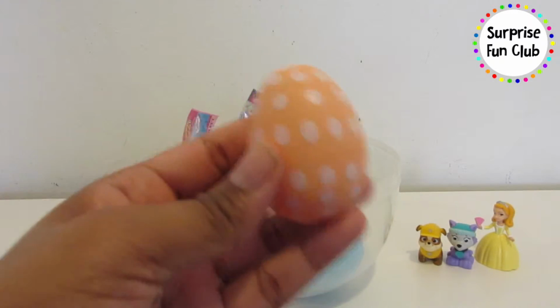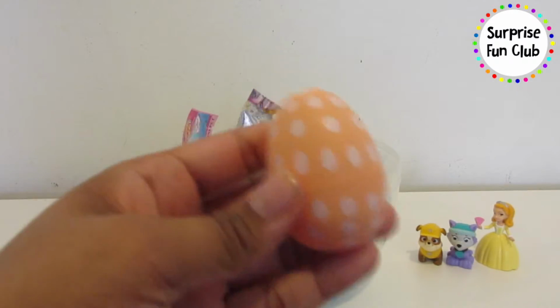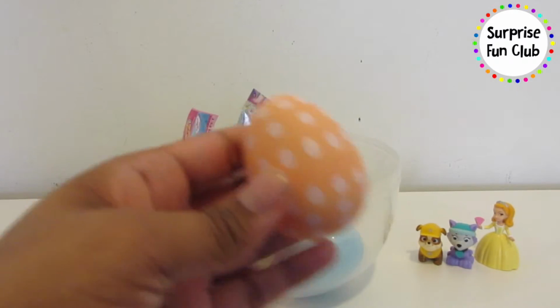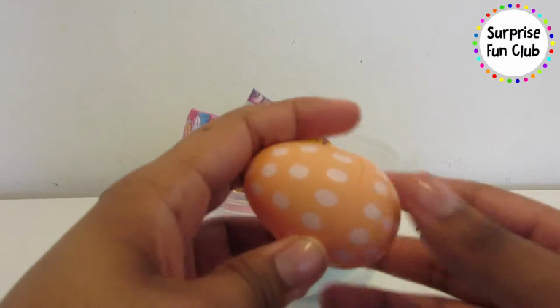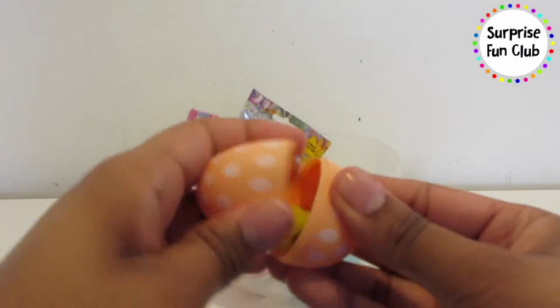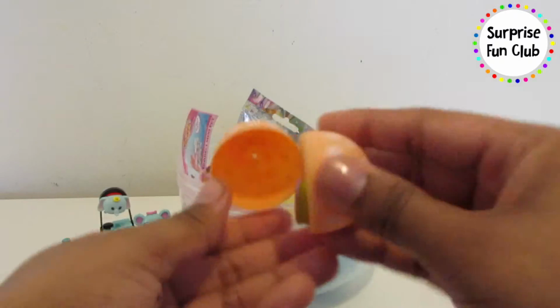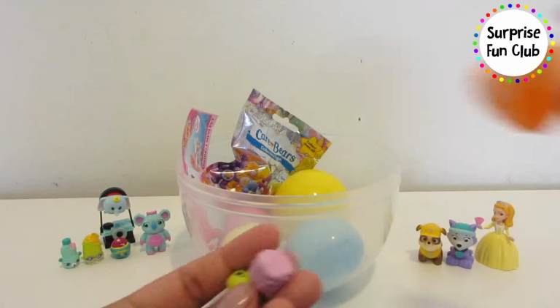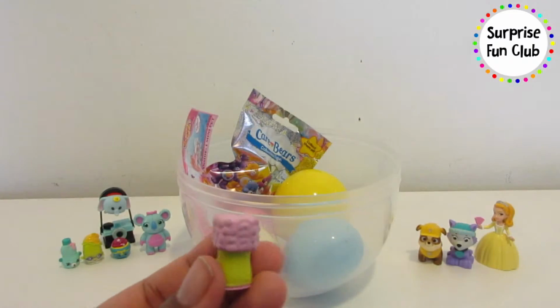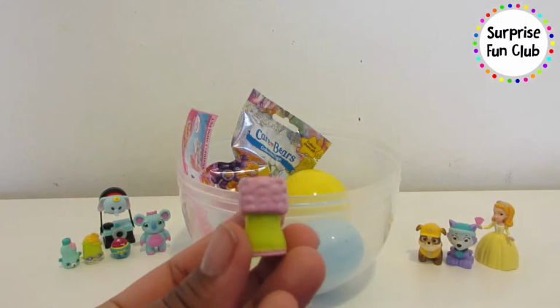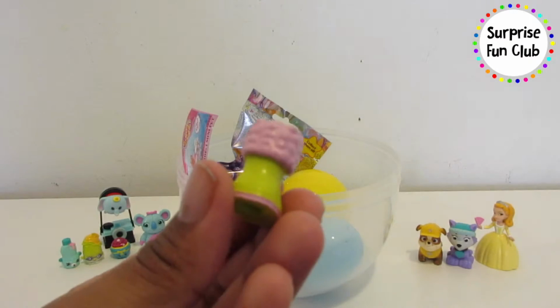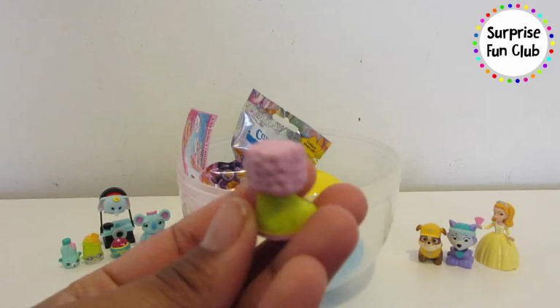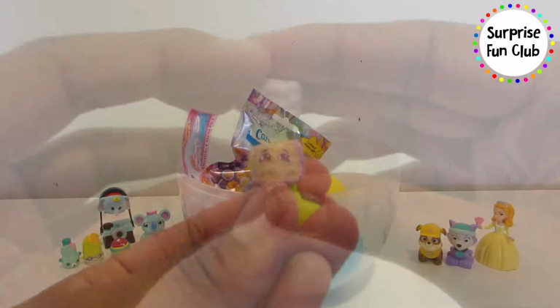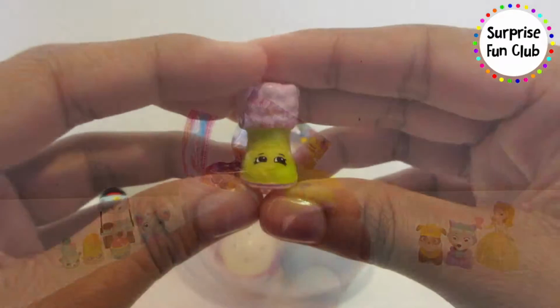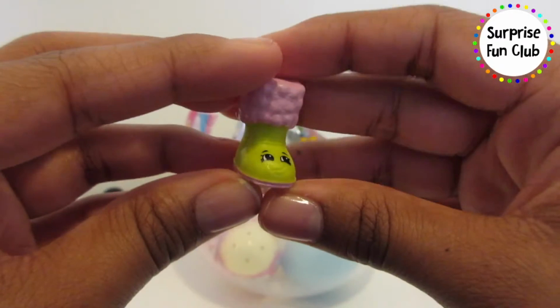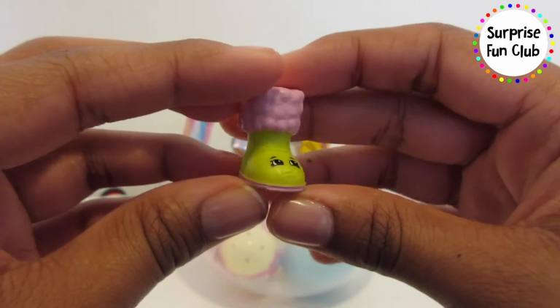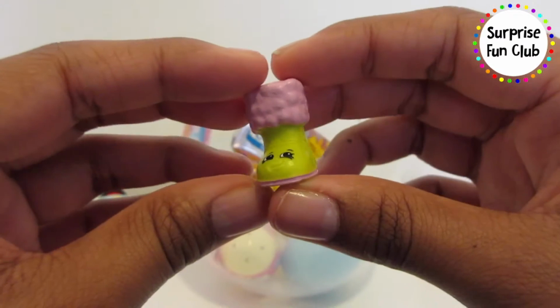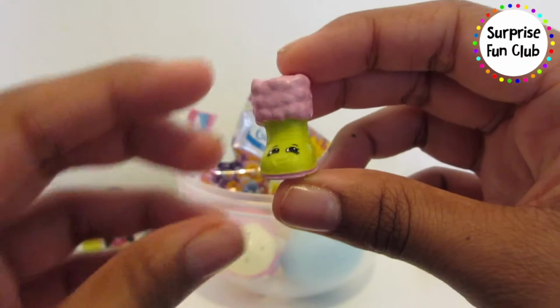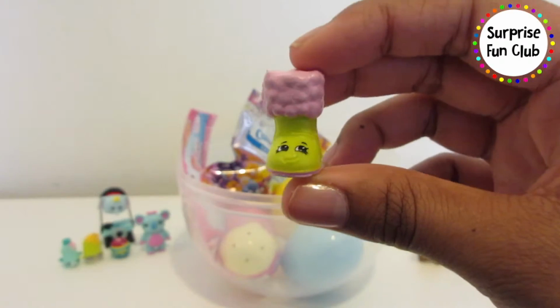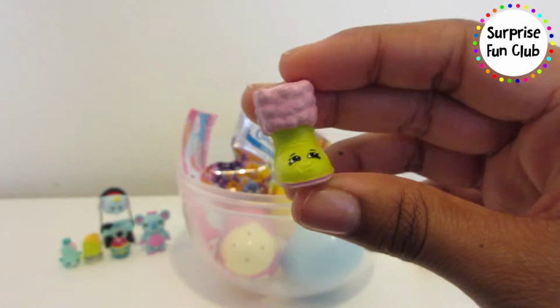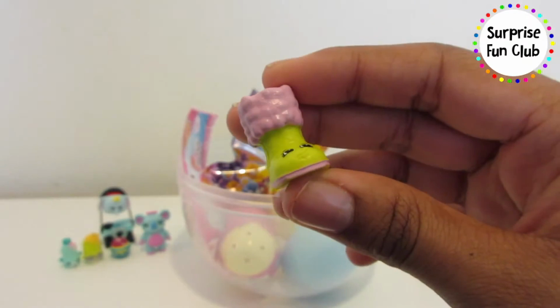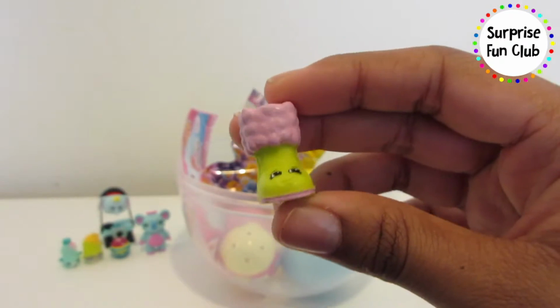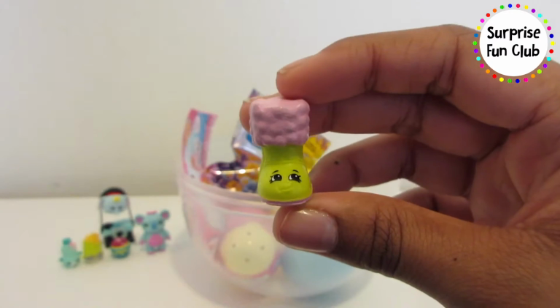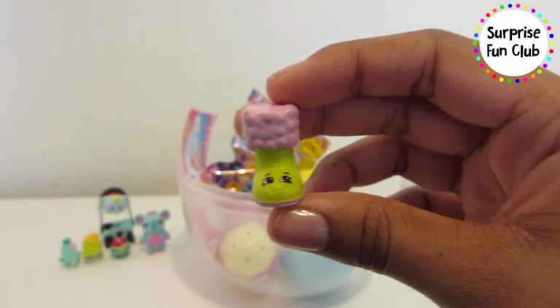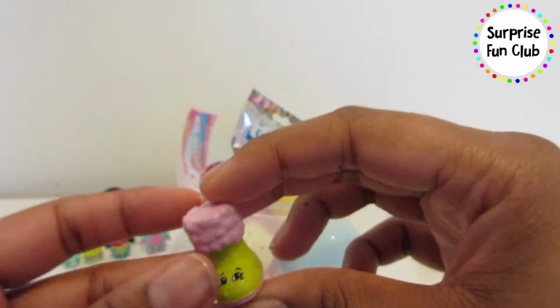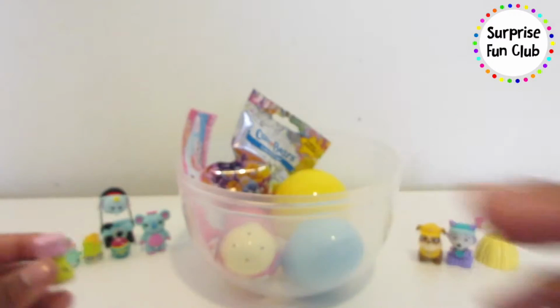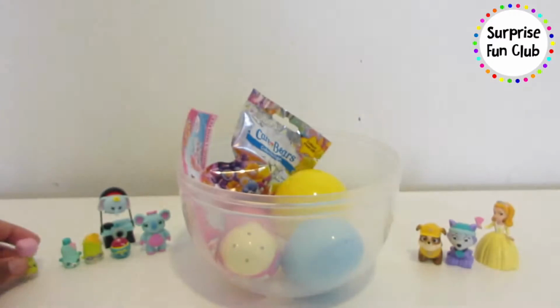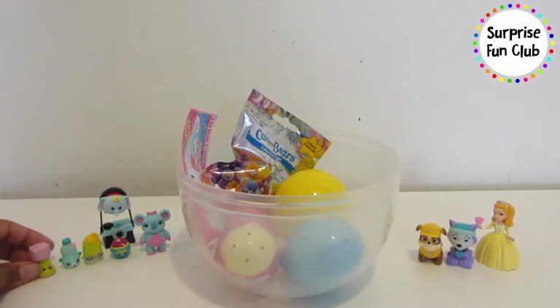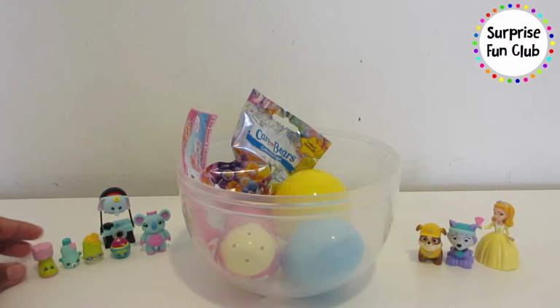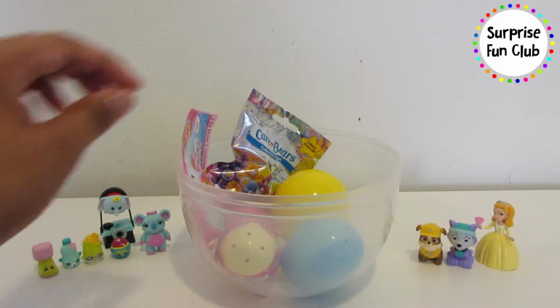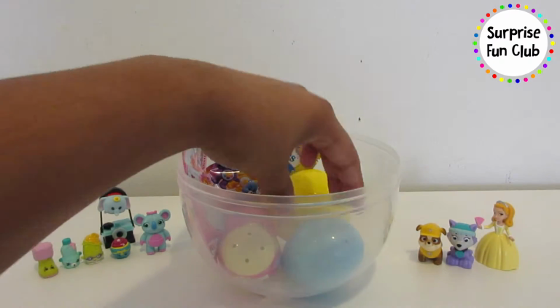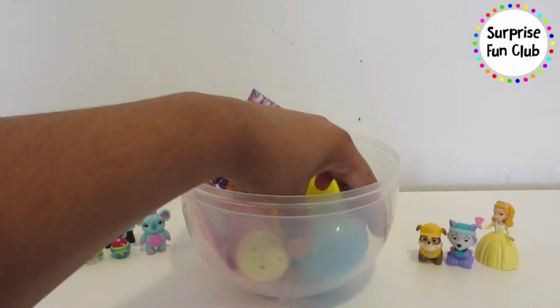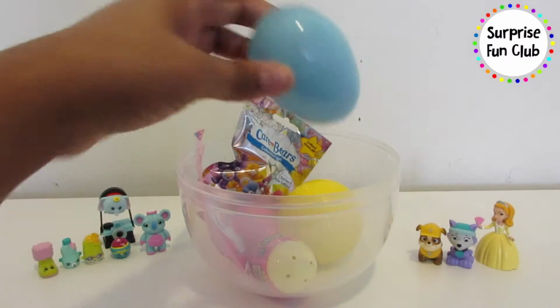Let's open up this orange polka dot egg — who do we got in there? Another Shopkin! It looks like Snug Ug — what a cute little boot. Set her next to the other Shopkins.